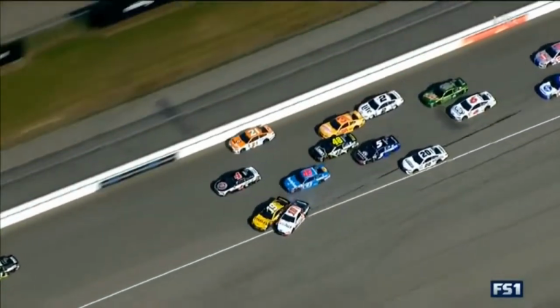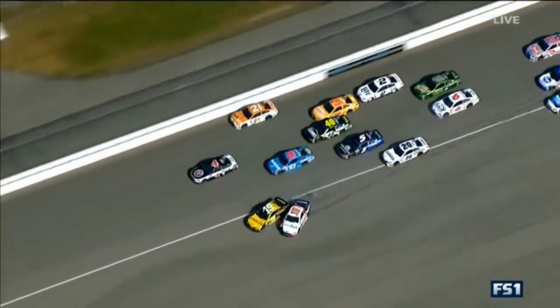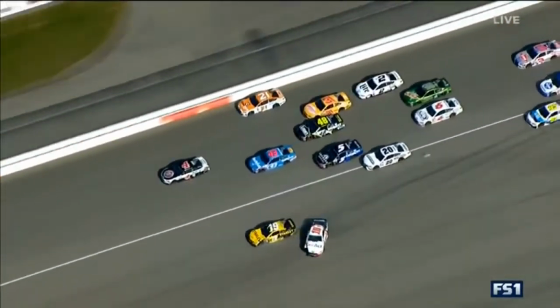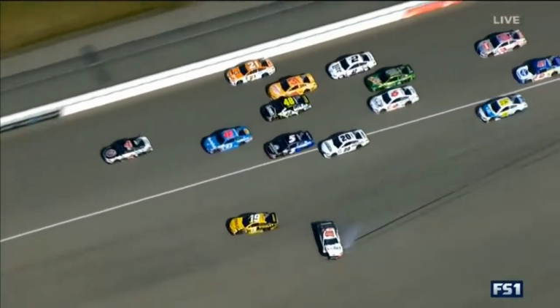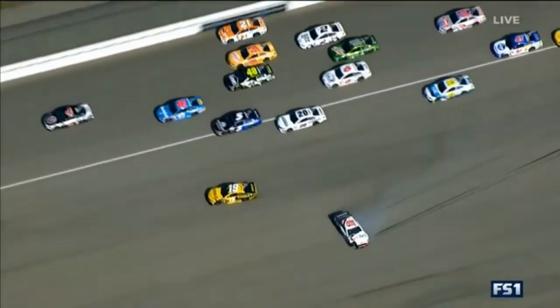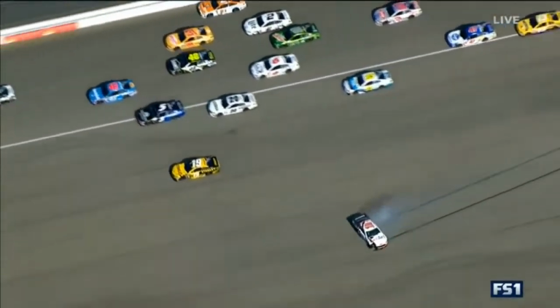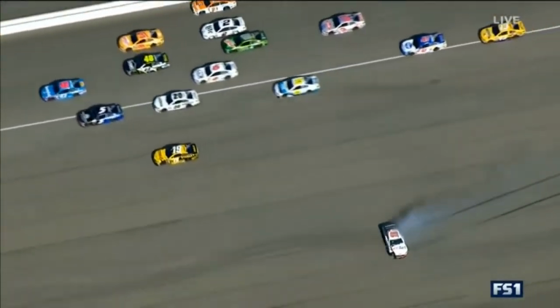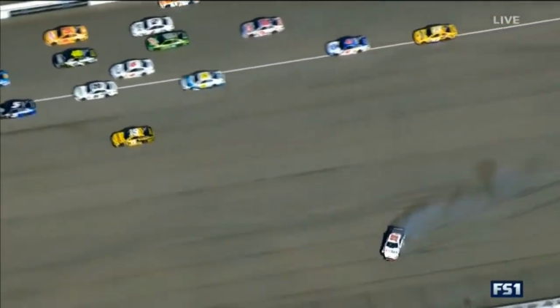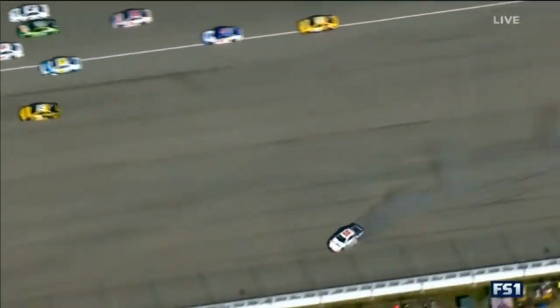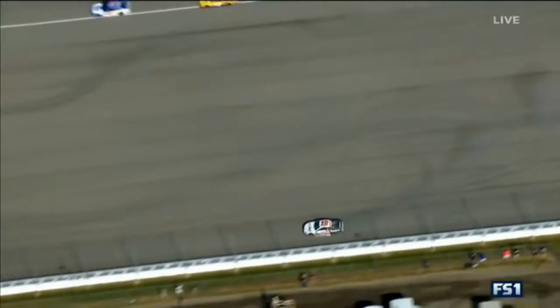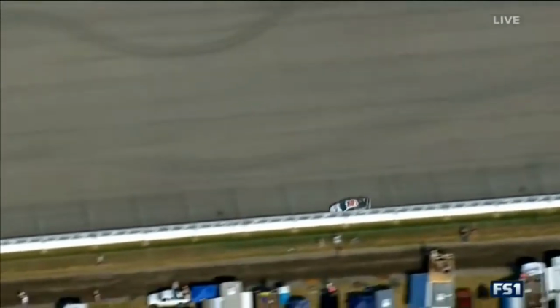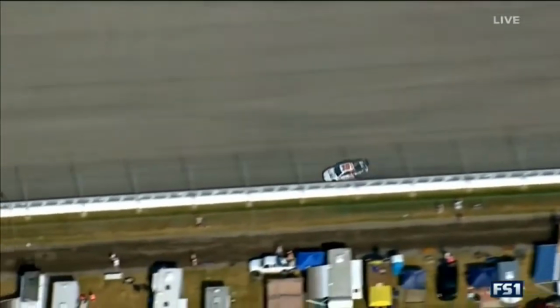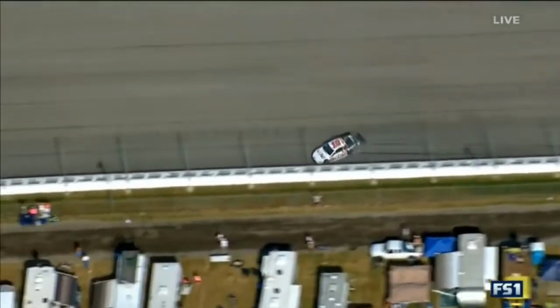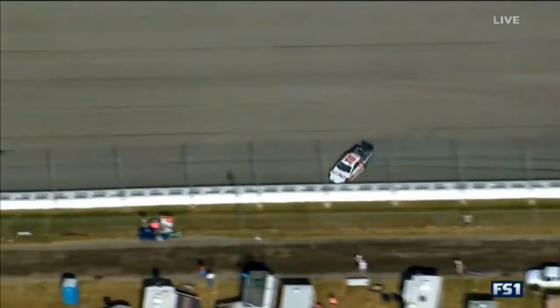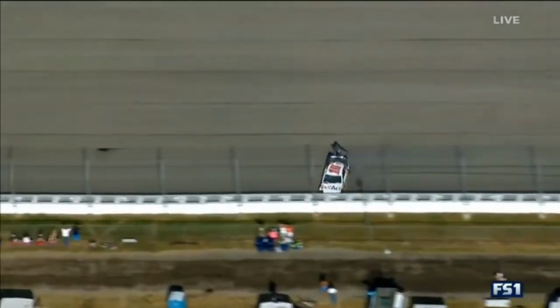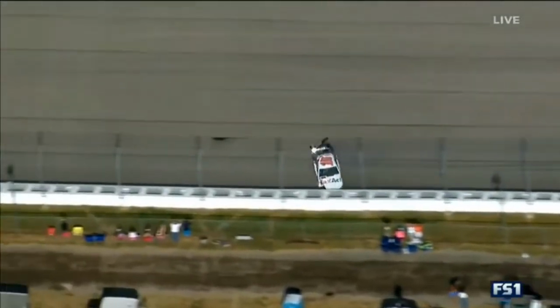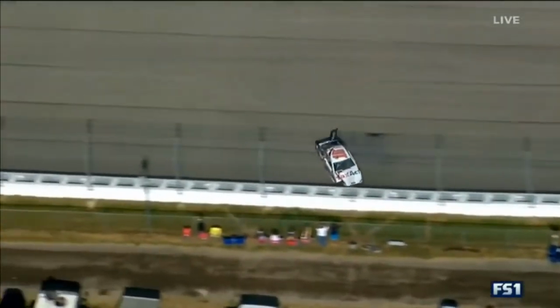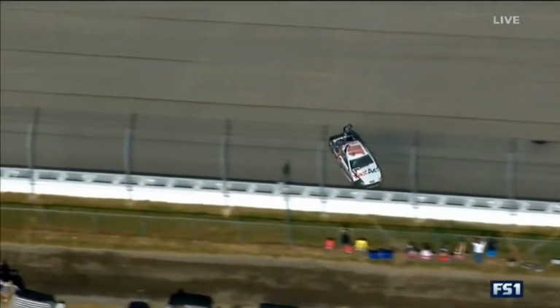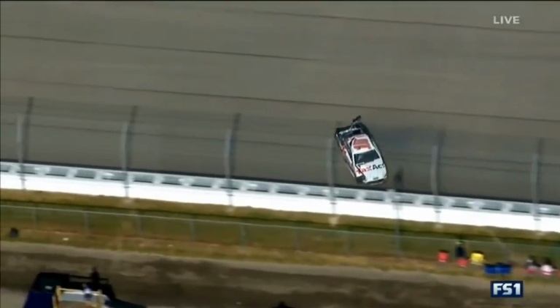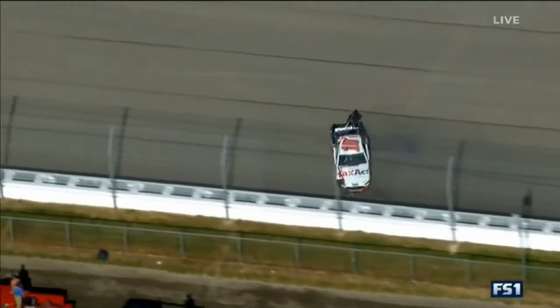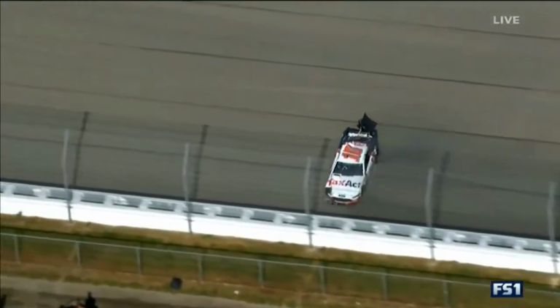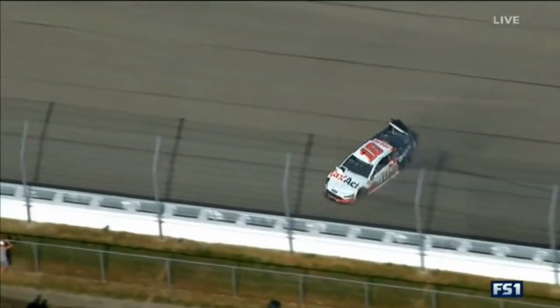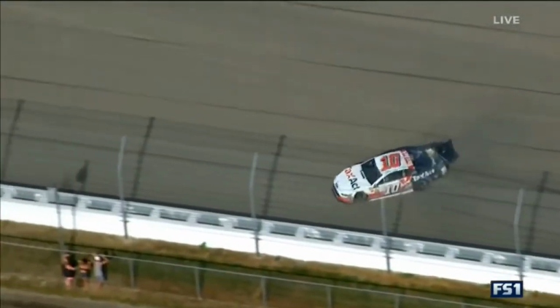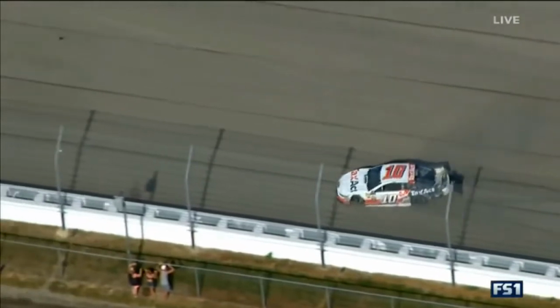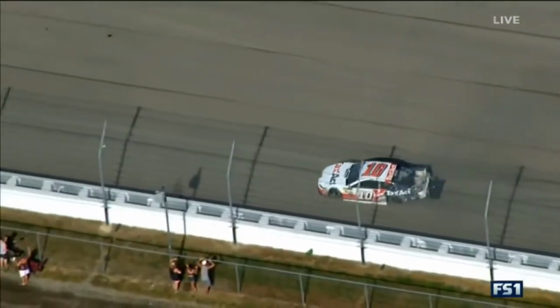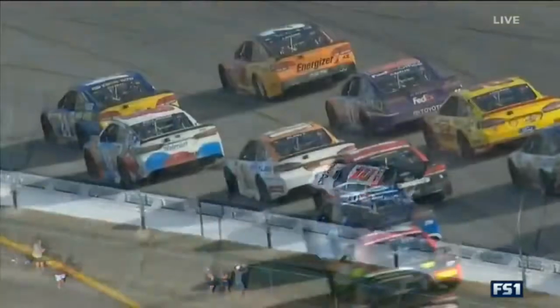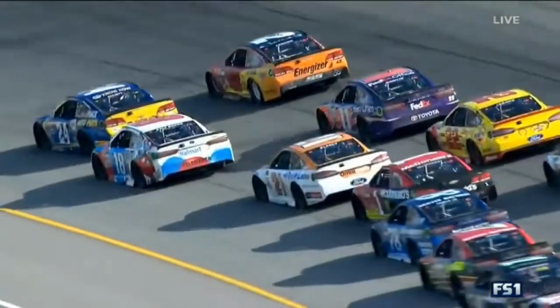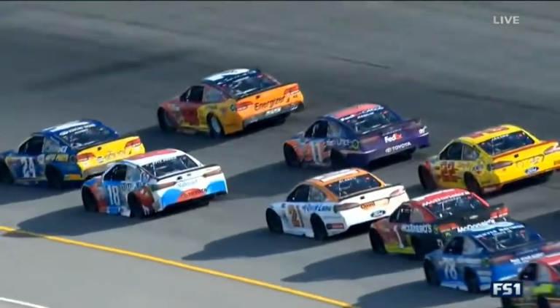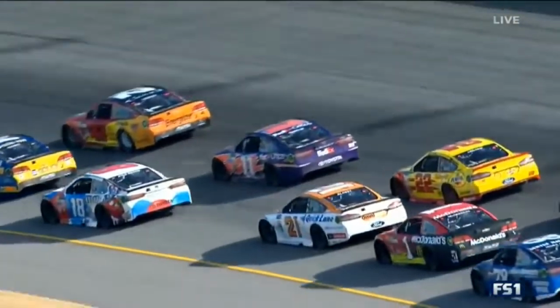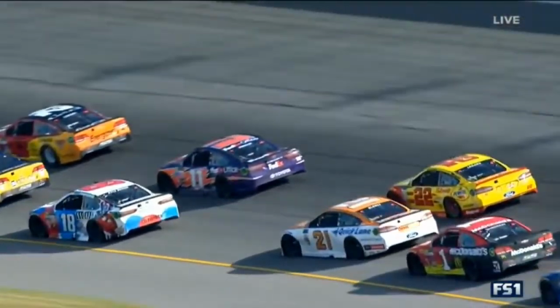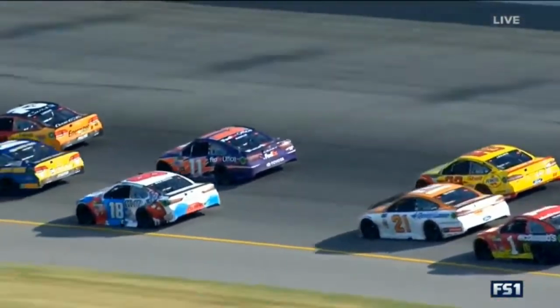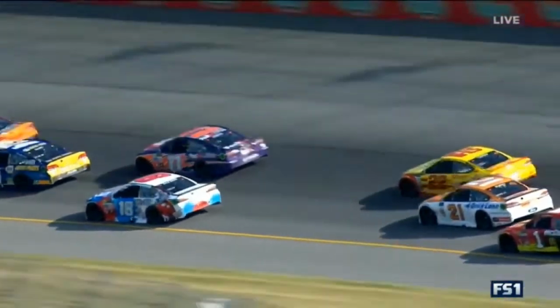She had nowhere to go. Bubba Wallace got into the back of the 19 of Suarez and shot him over into Danica. There was contact between Suarez and Wallace — Wallace got in the back of the 19 and shot him down the hill.